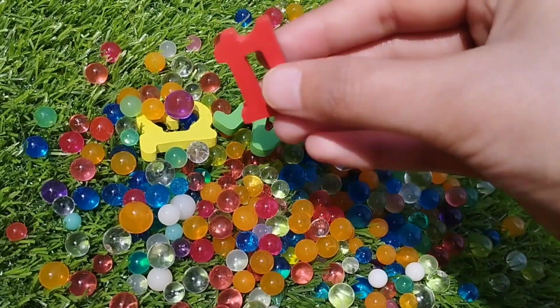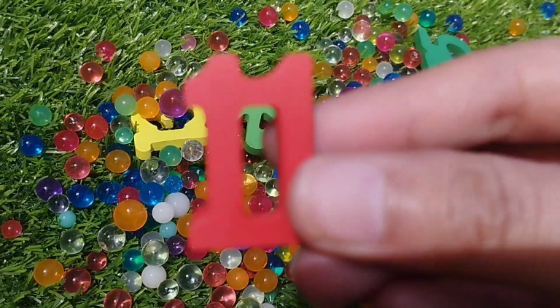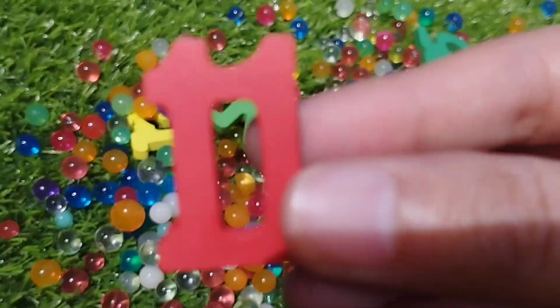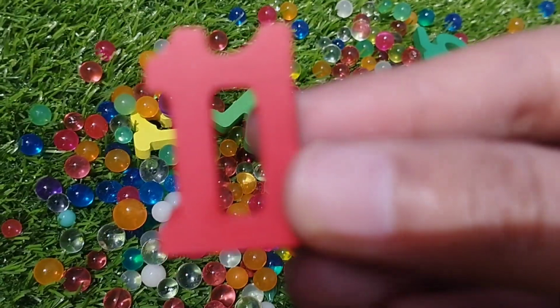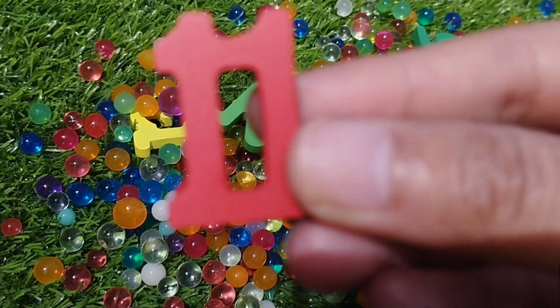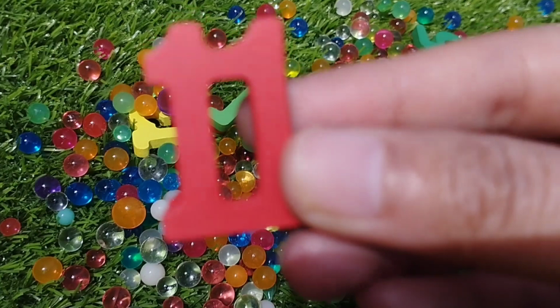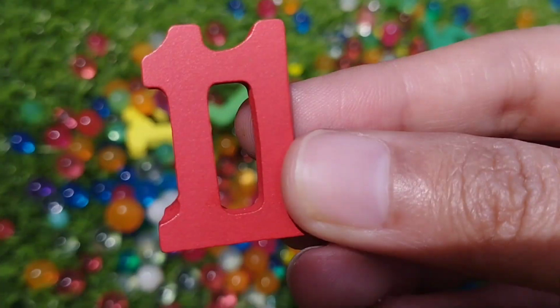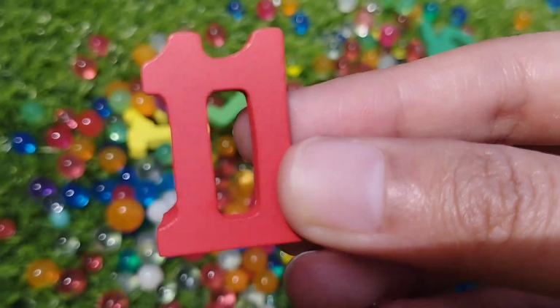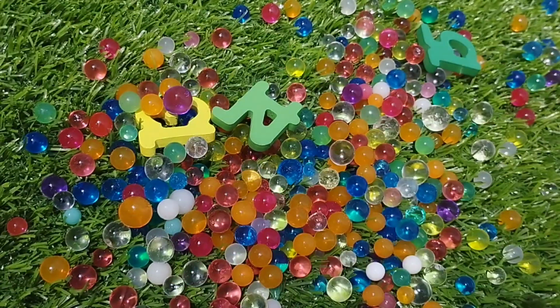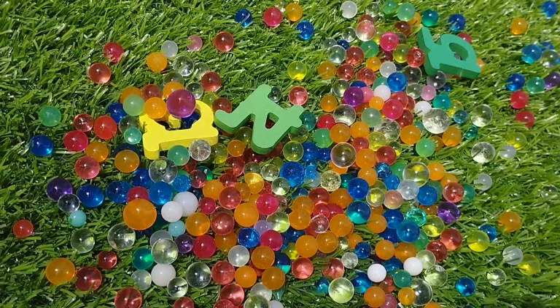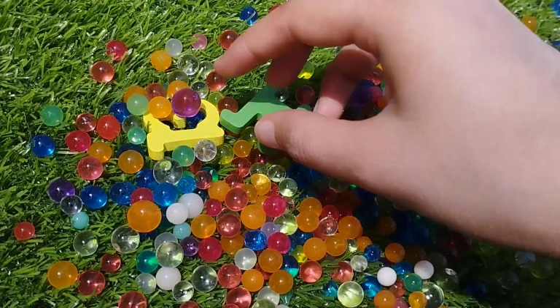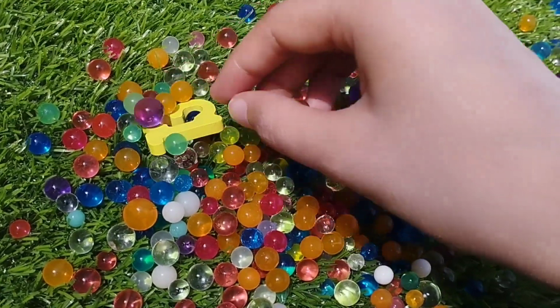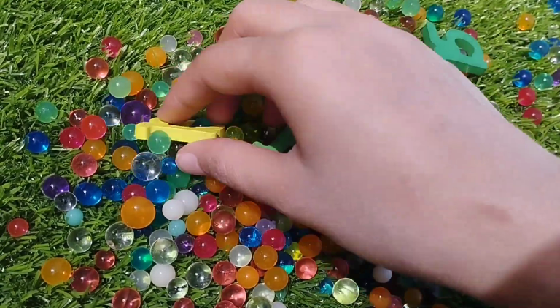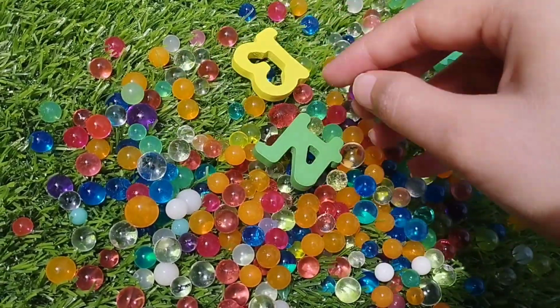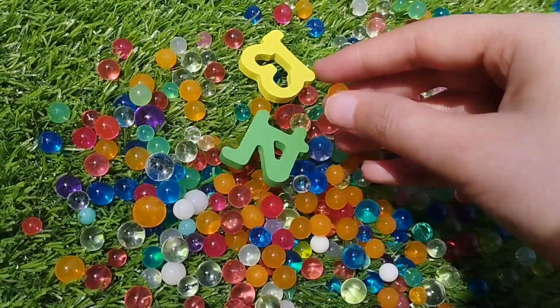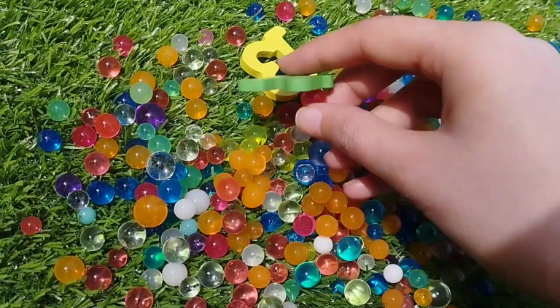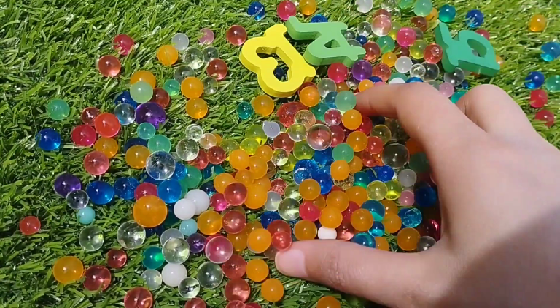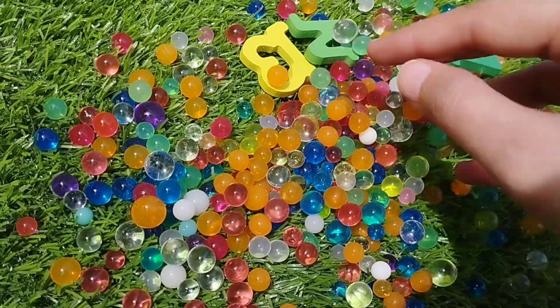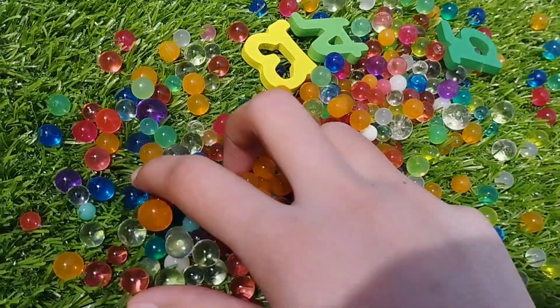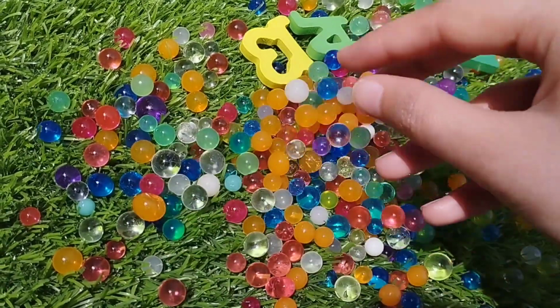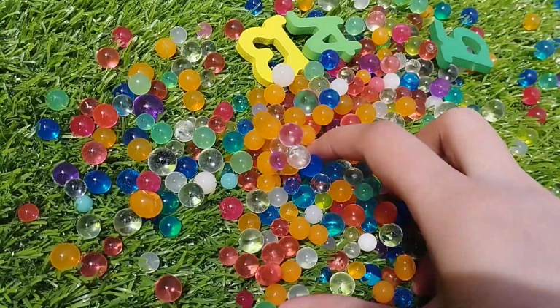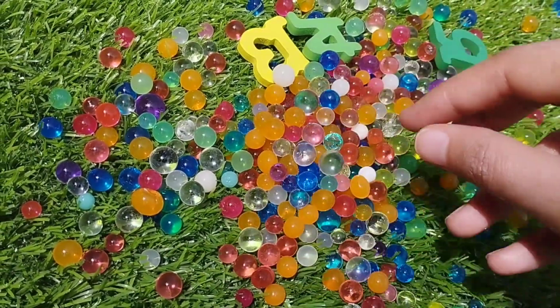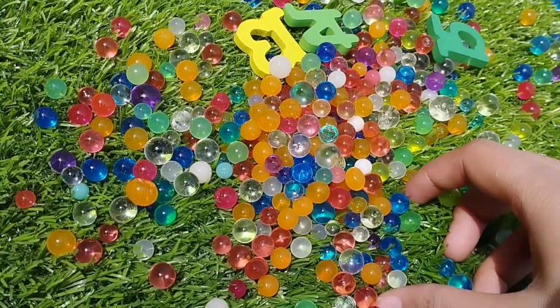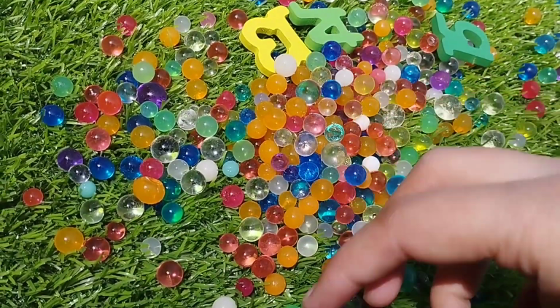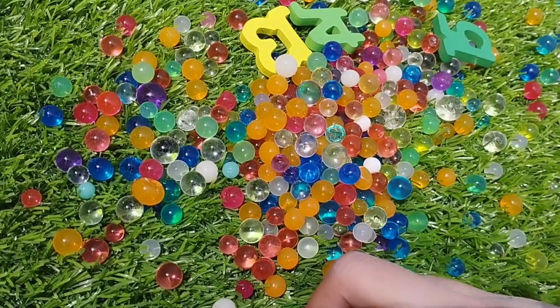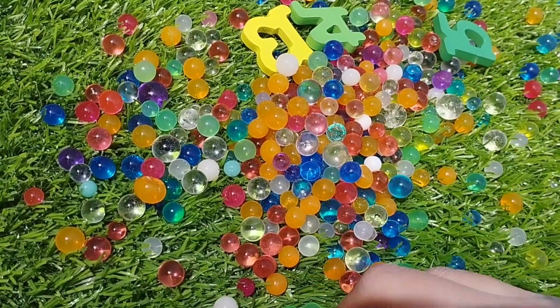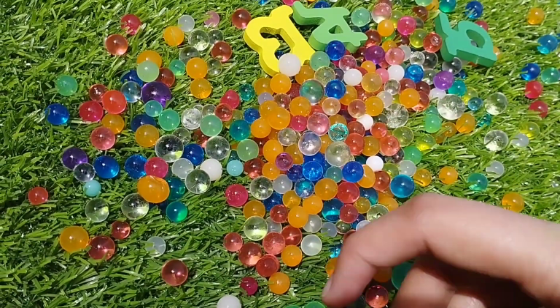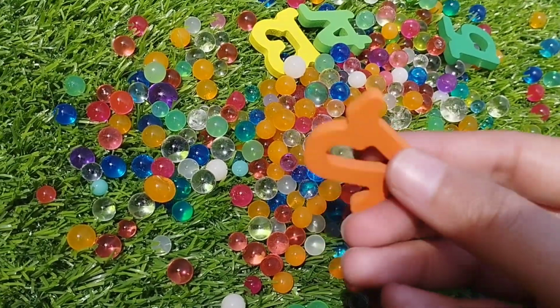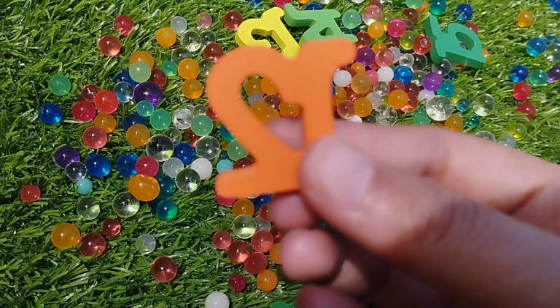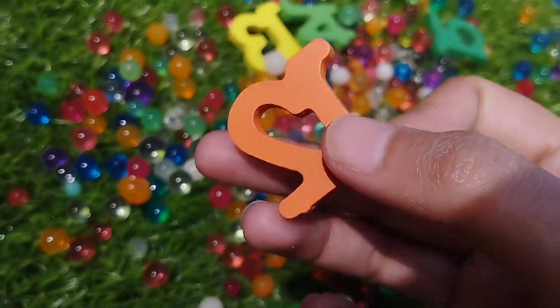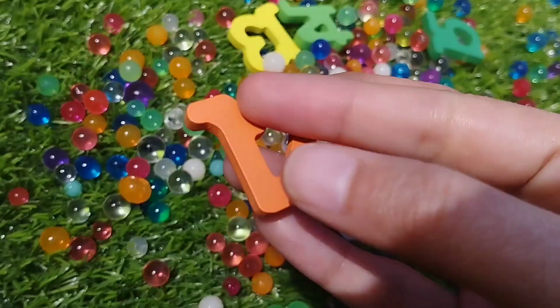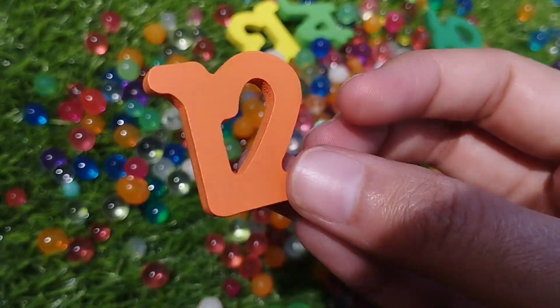Number 11. This is number 11. Number 12. This is number 12.